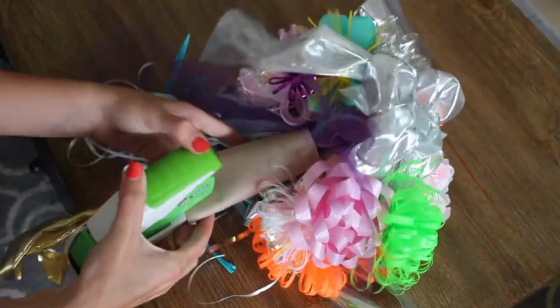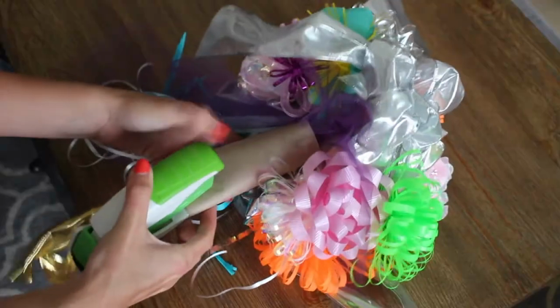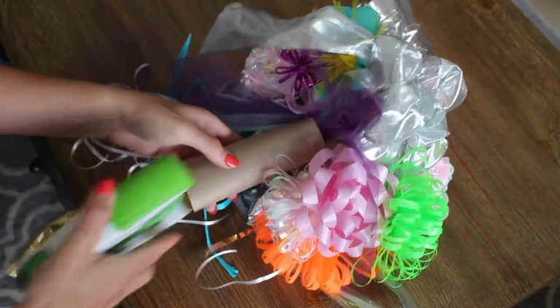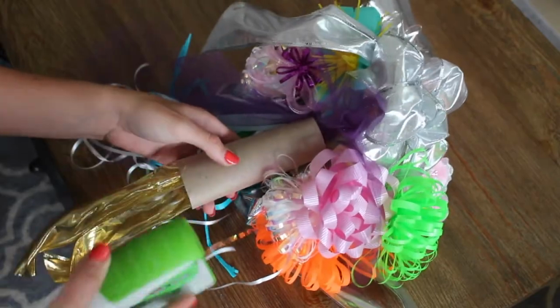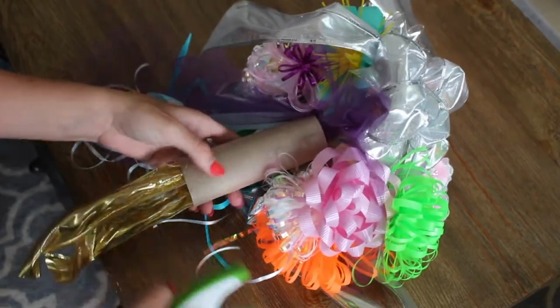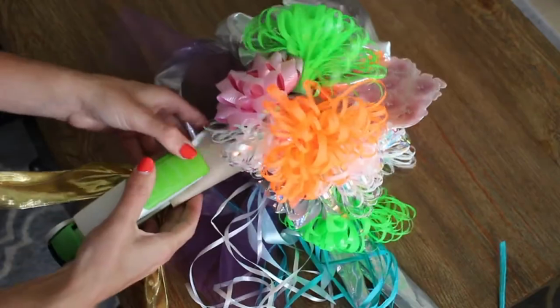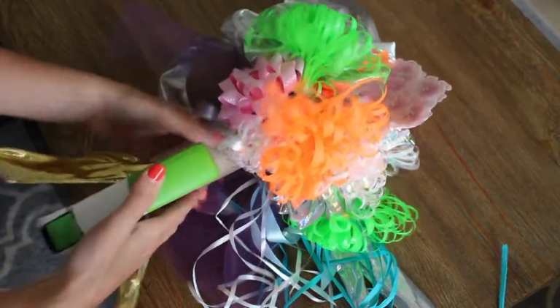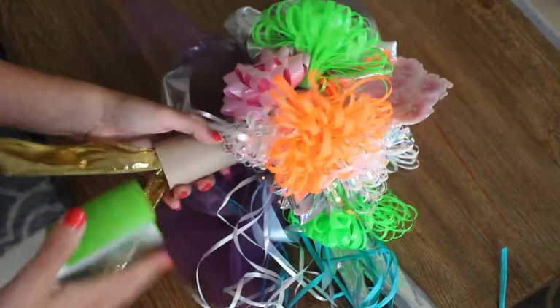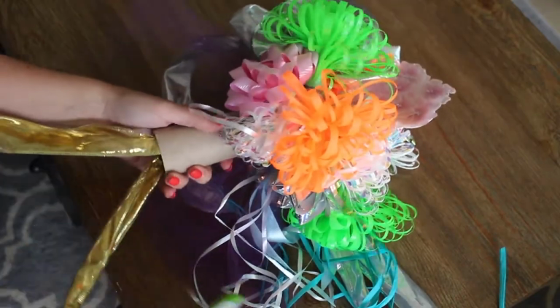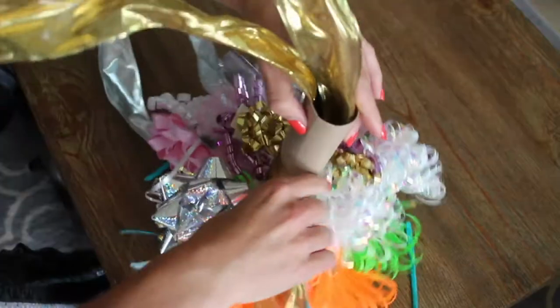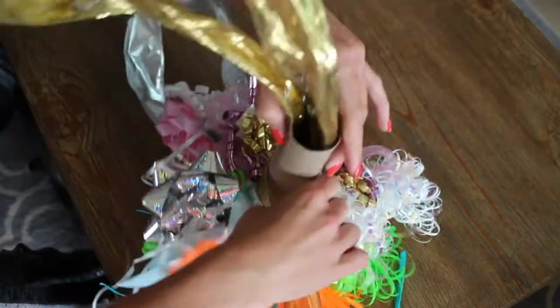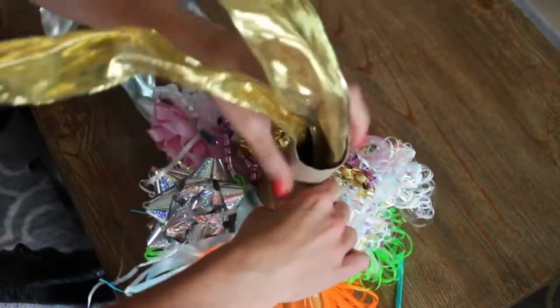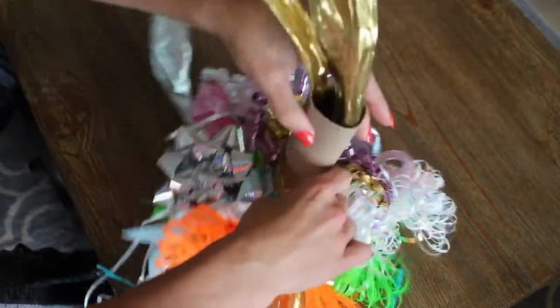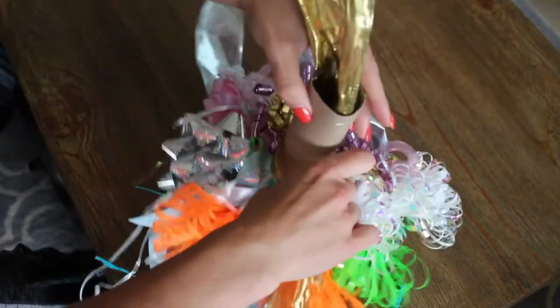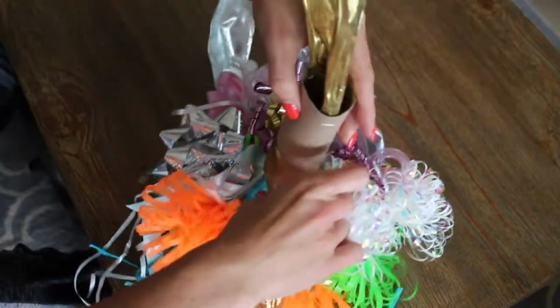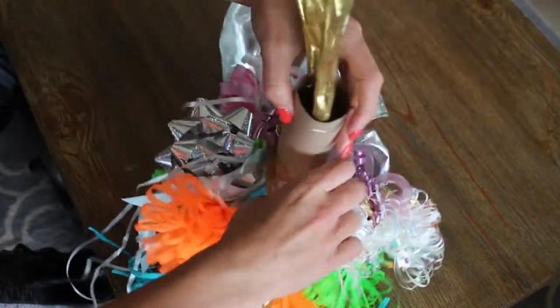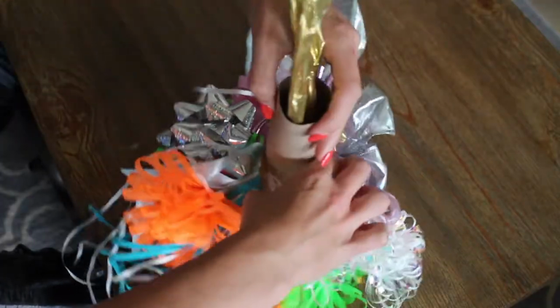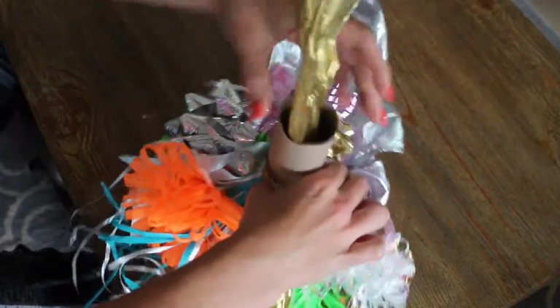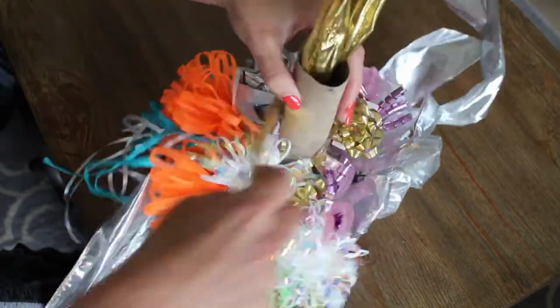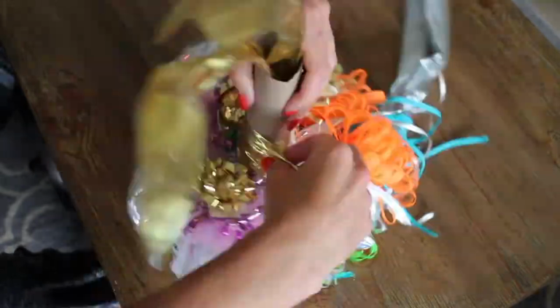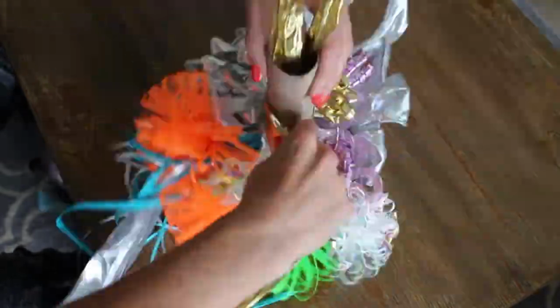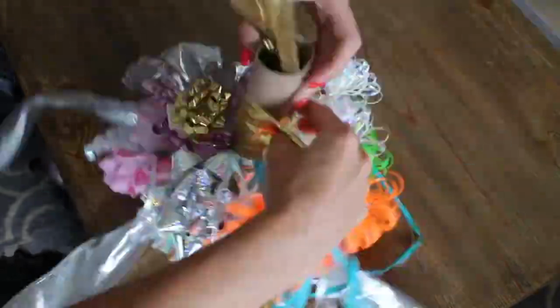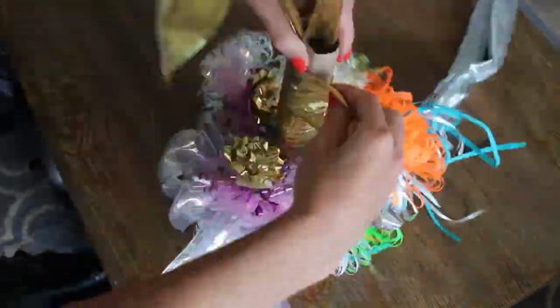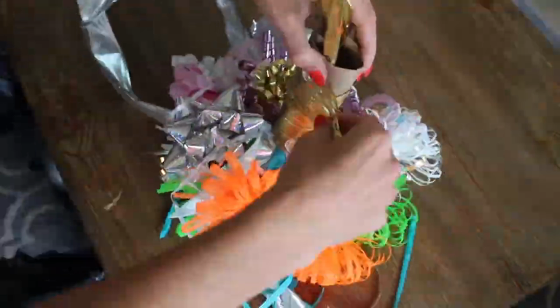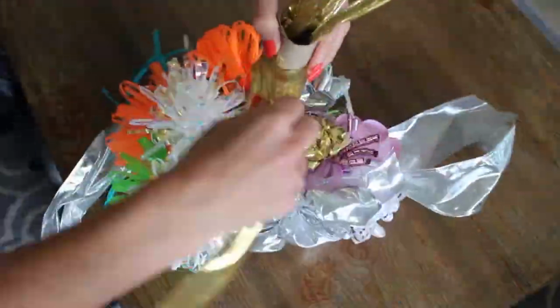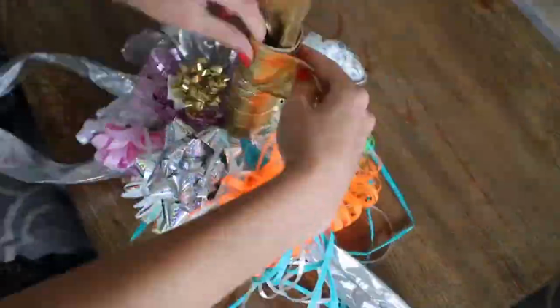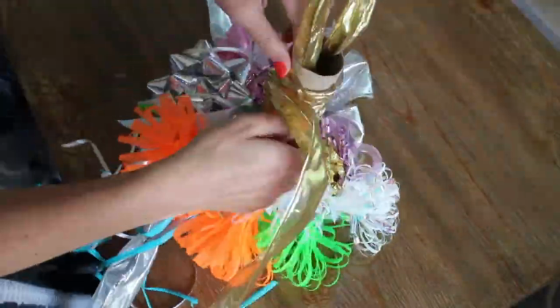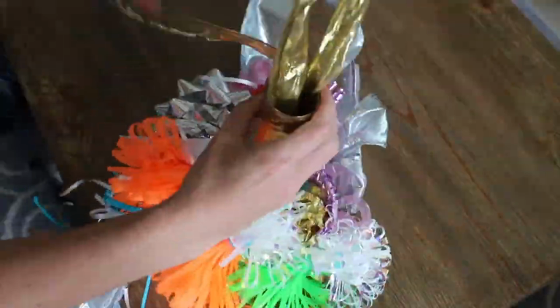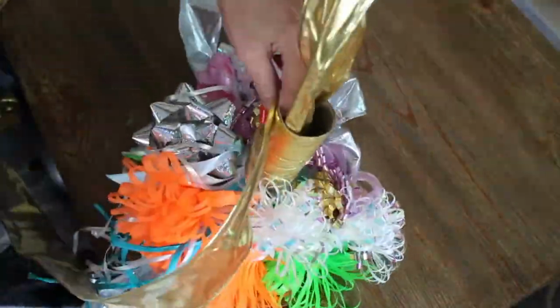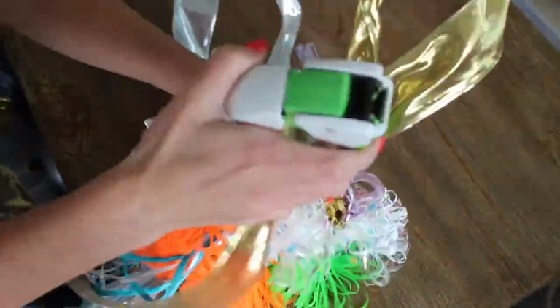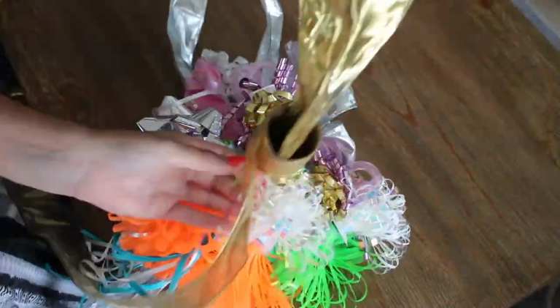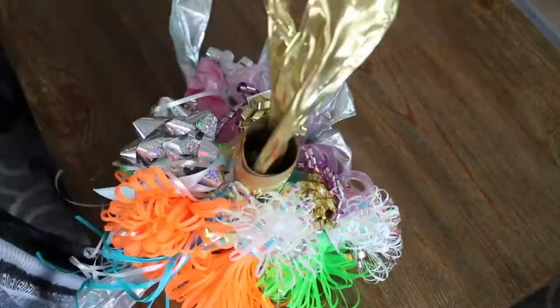After that, staple the tails to the paper towel roll. Then take another ribbon and wrap it around the paper towel roll to cover it up. Staple it to hold it together.